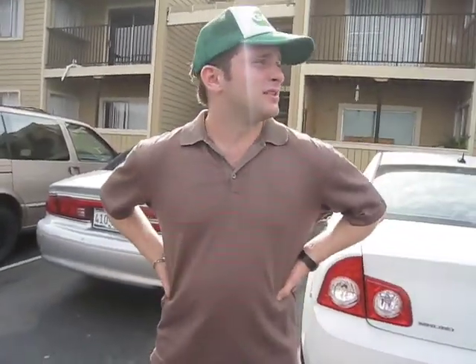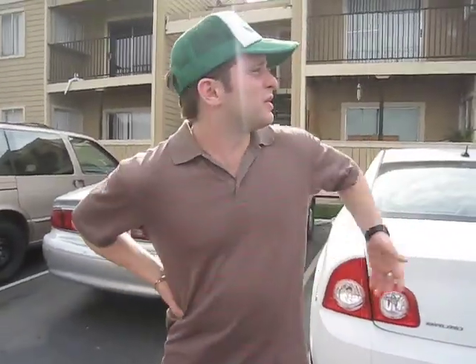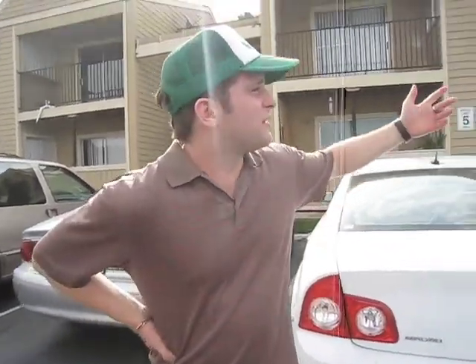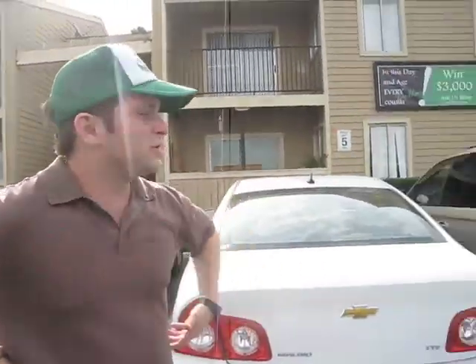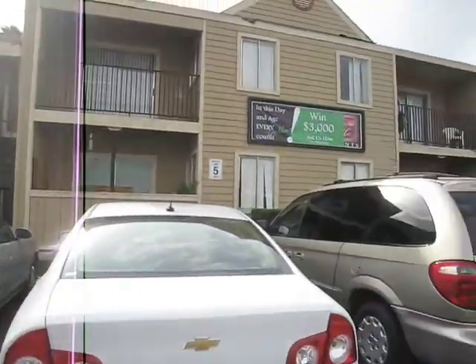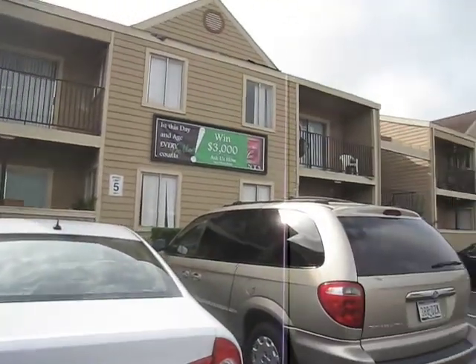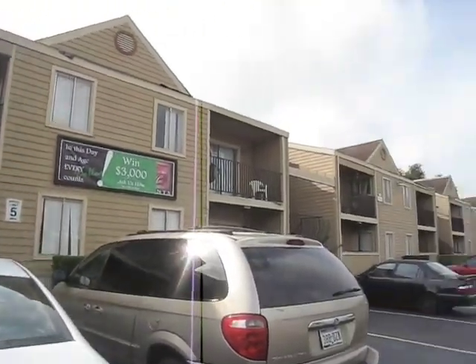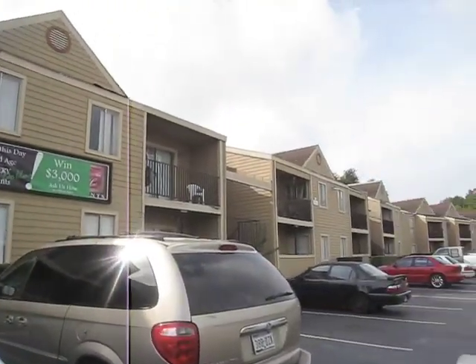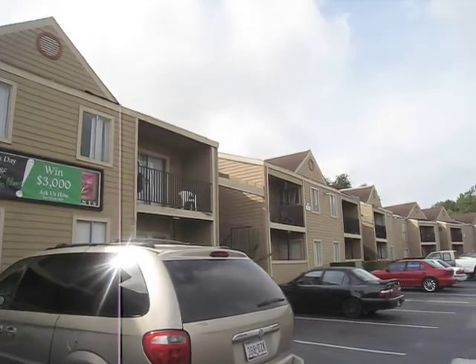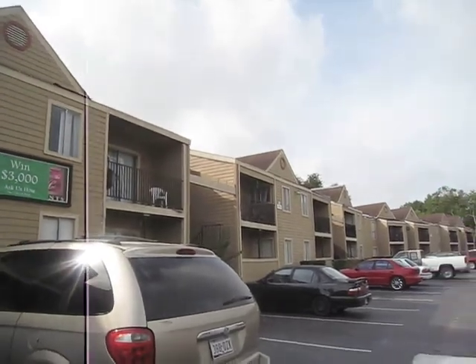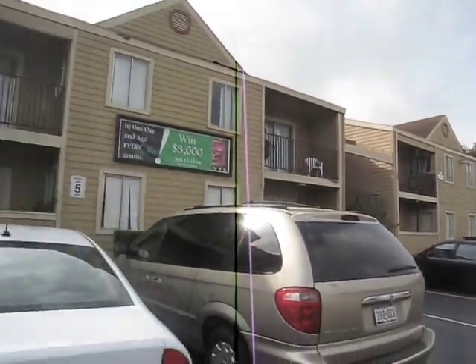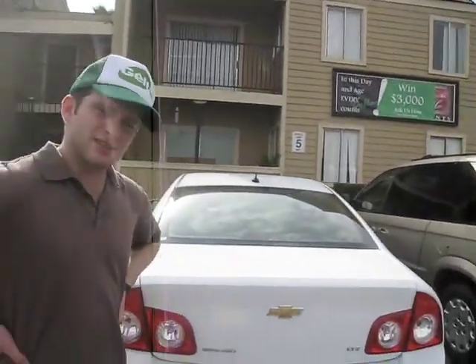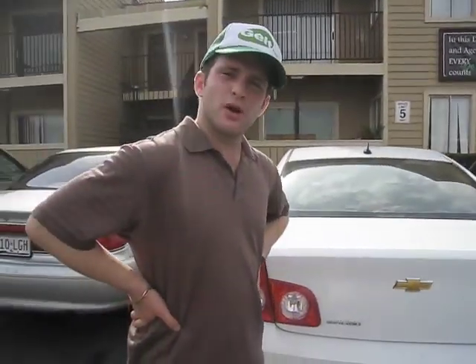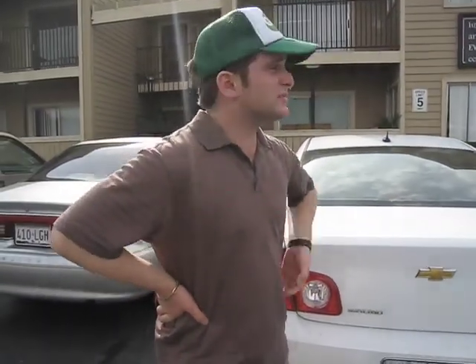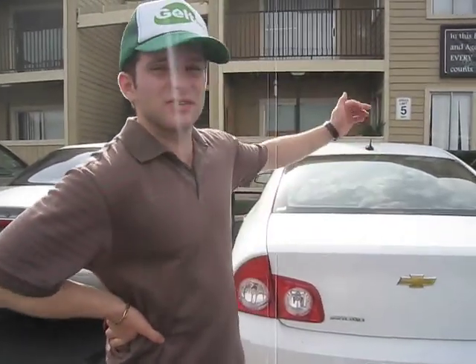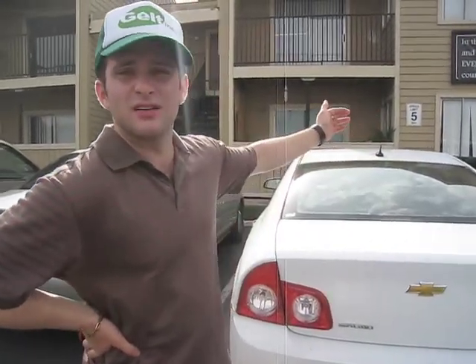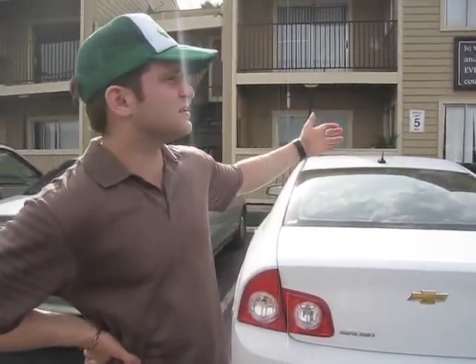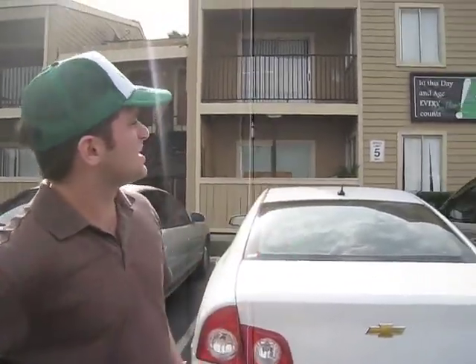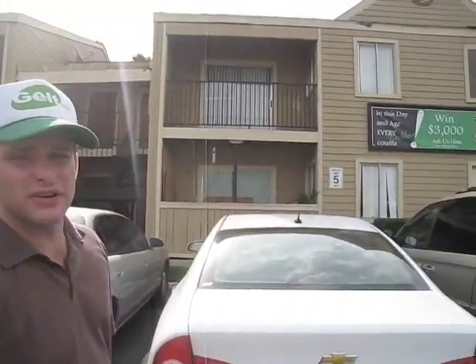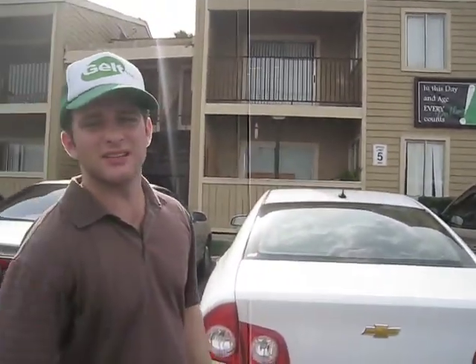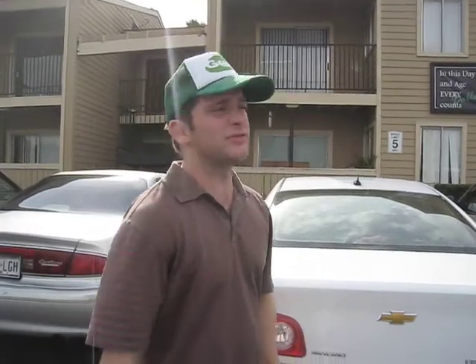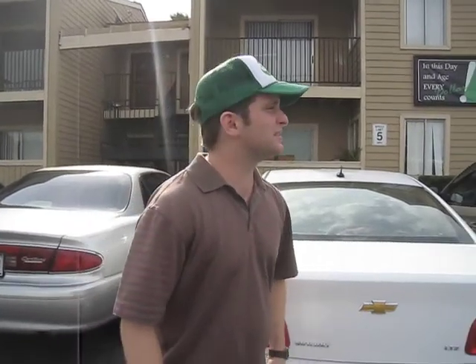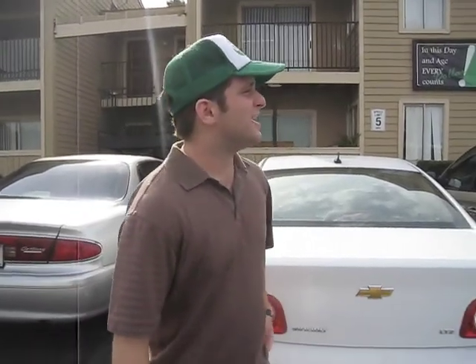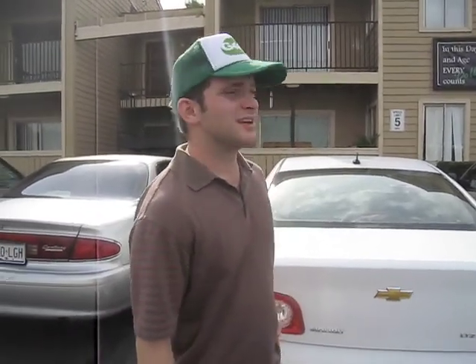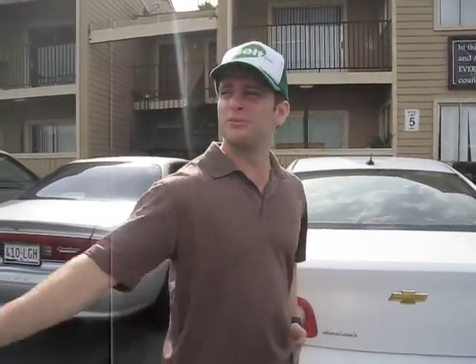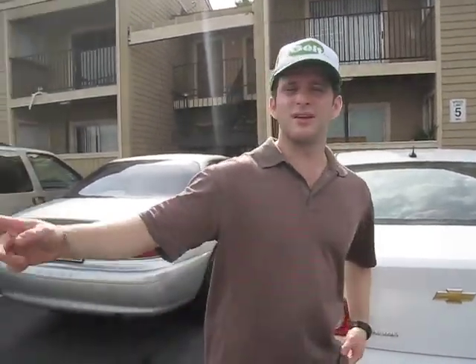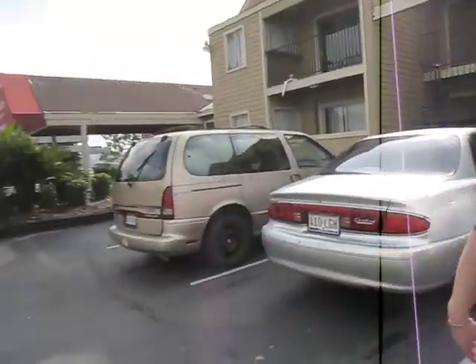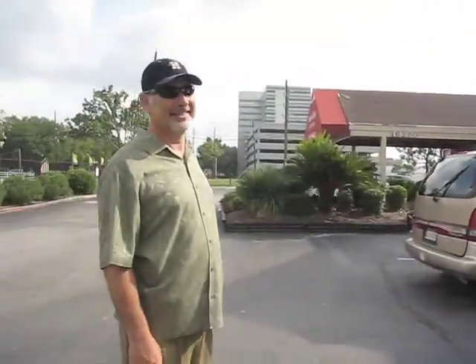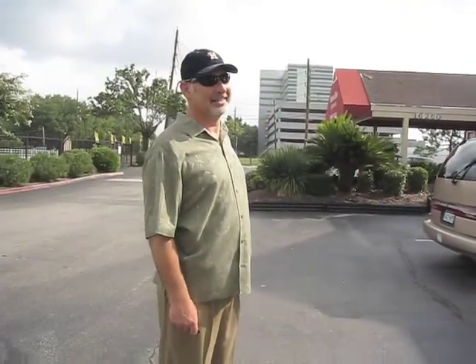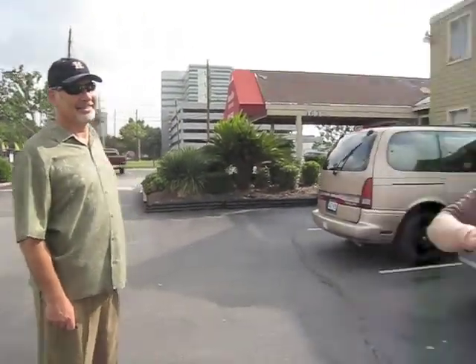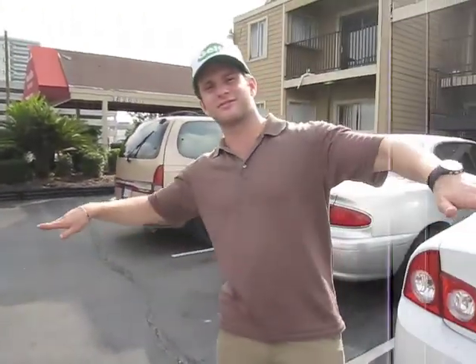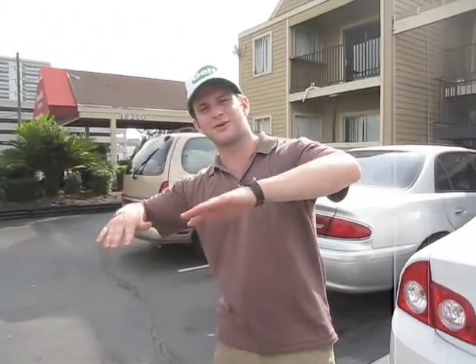We're here at a property that we just checked out in the morning, and it looks like we've been asking the right questions — this one is for sale. It's not listed. However, it has a lot of deferred maintenance, and the big boss, Adrian, says it's a no-go.